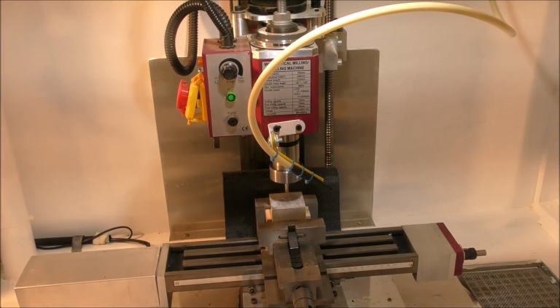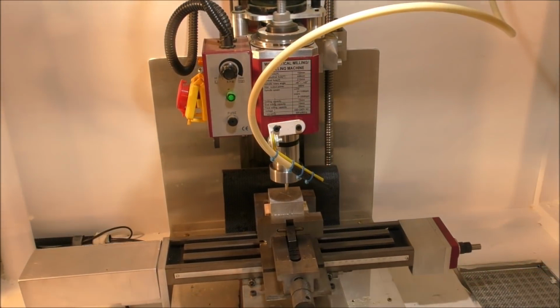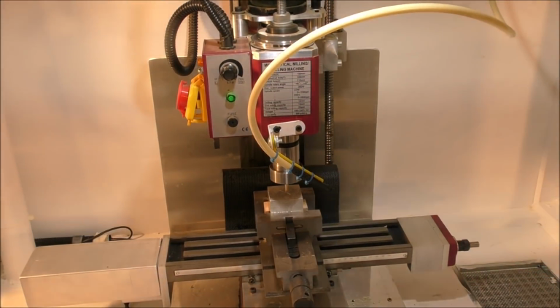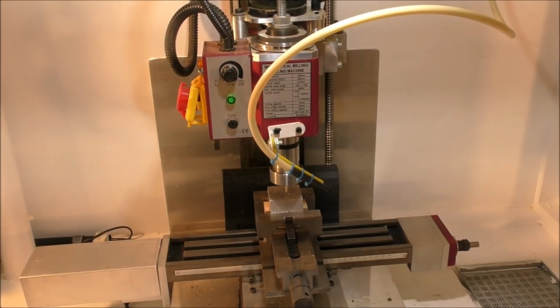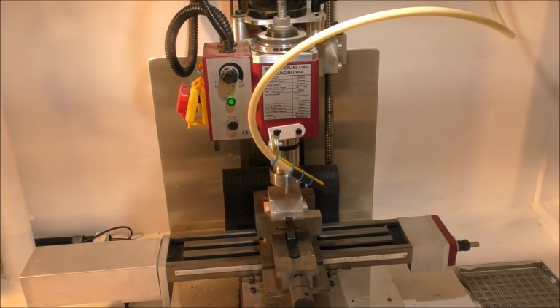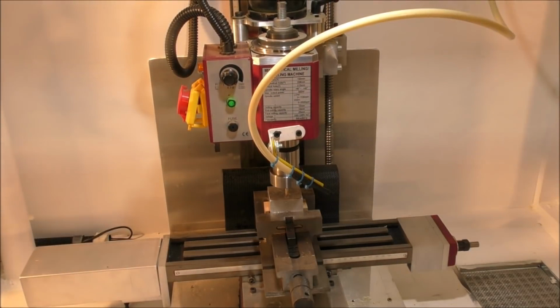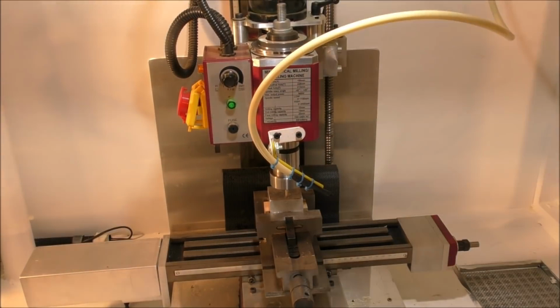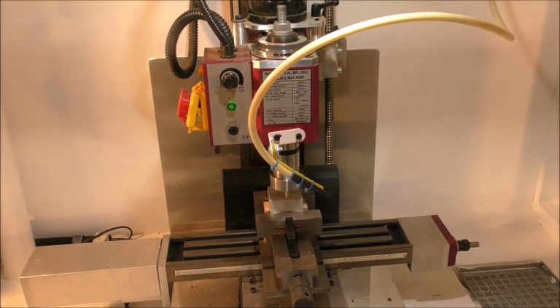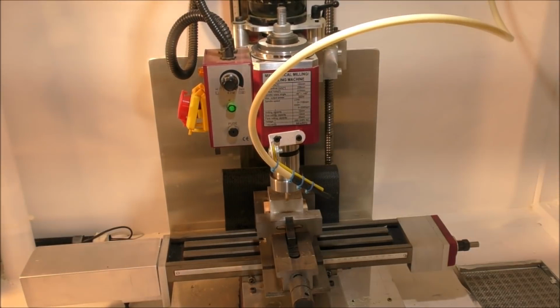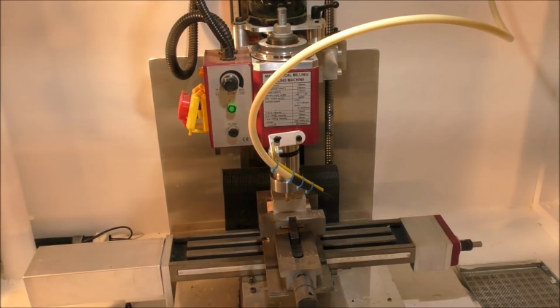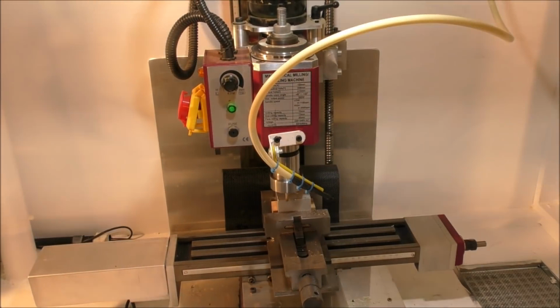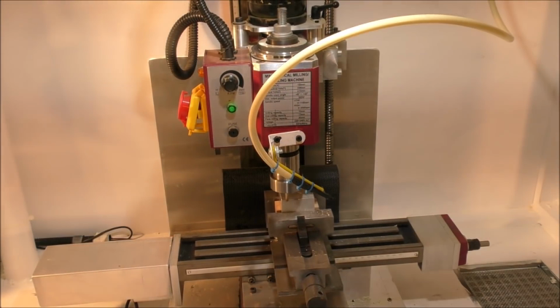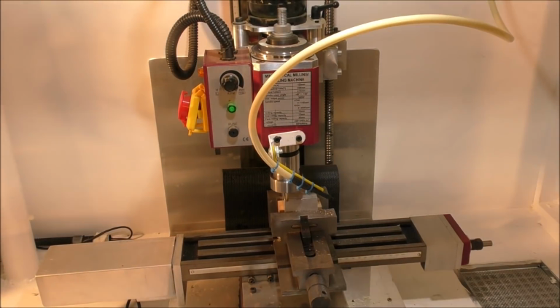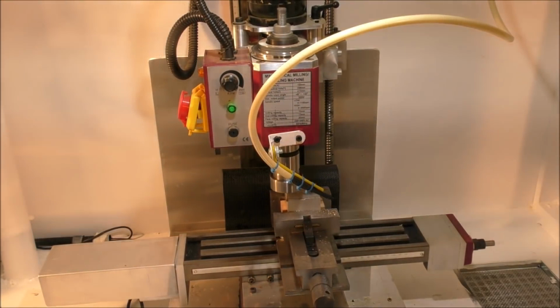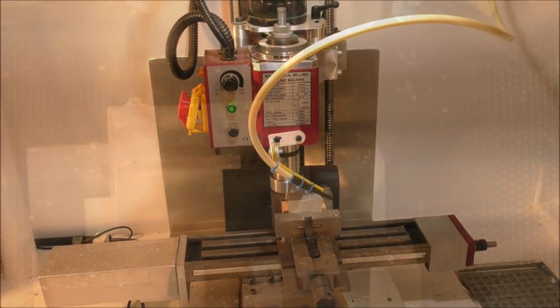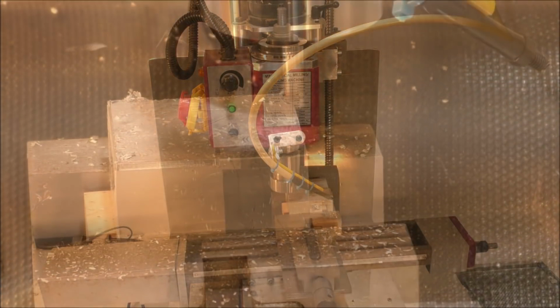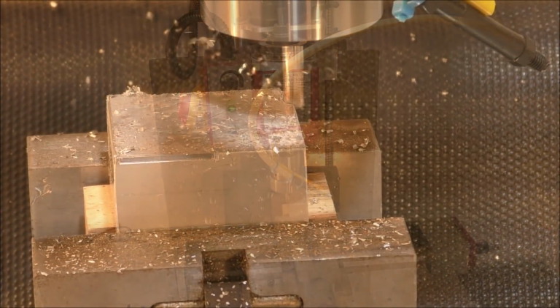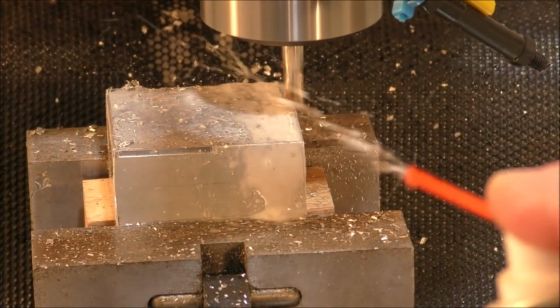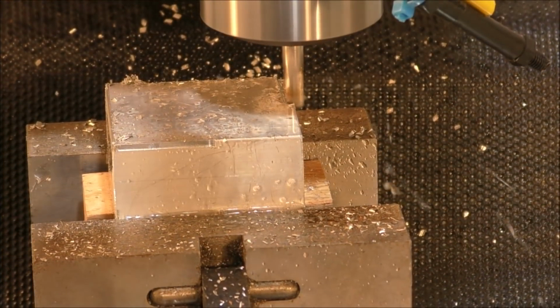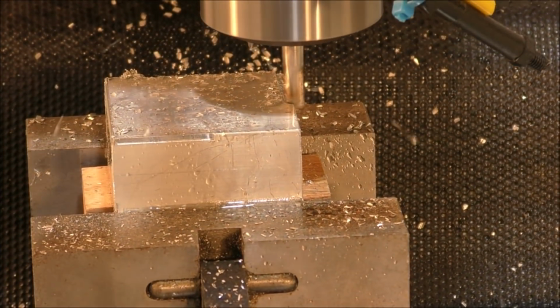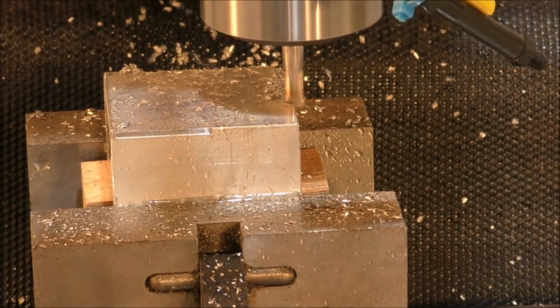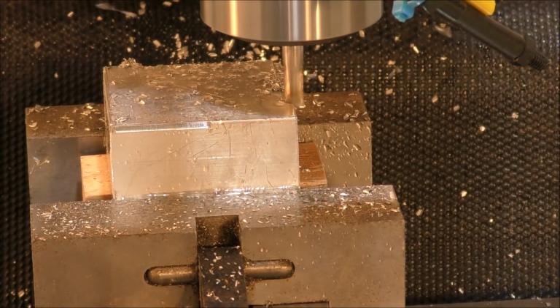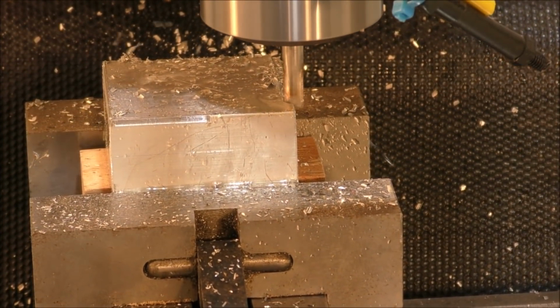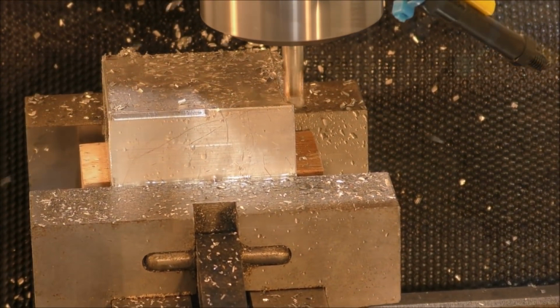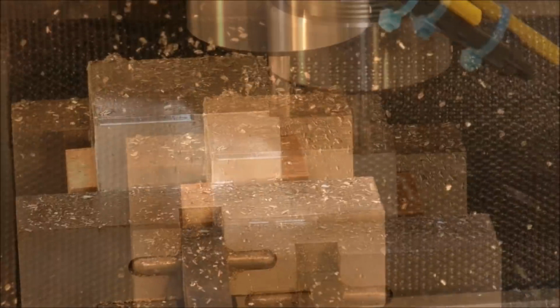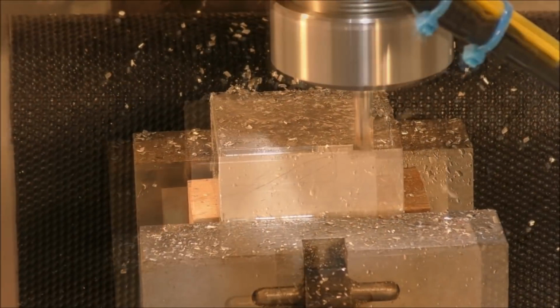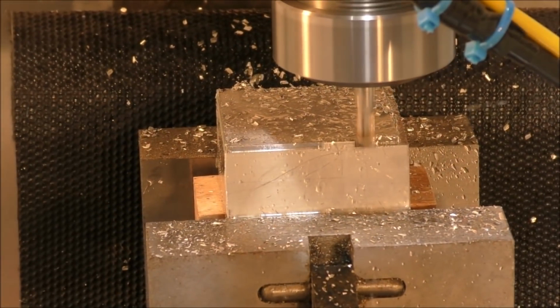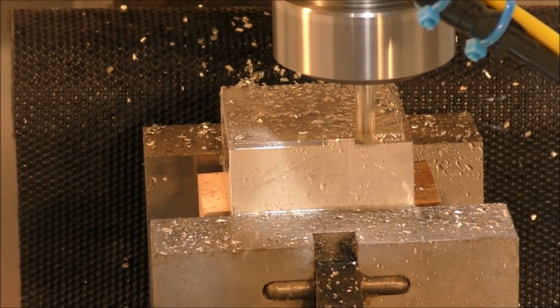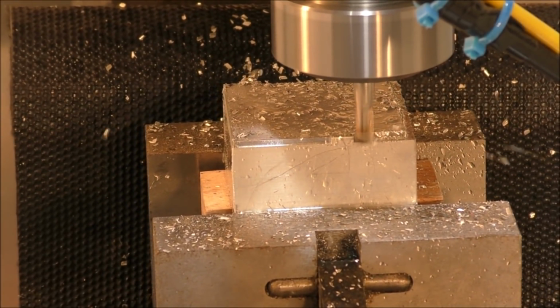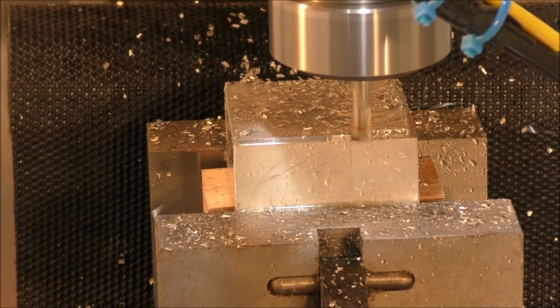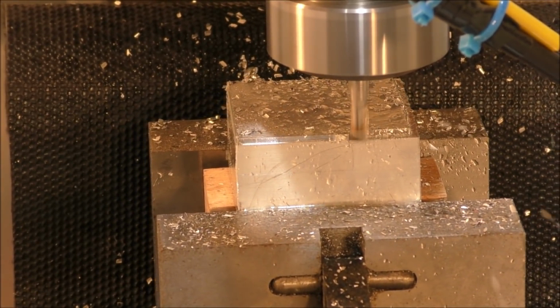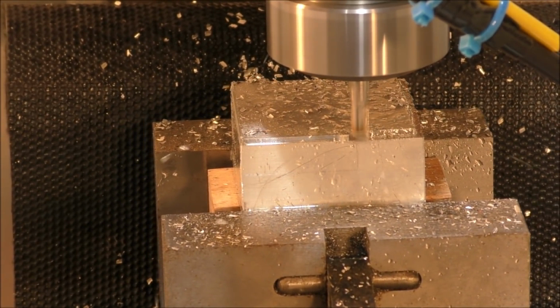Really it's just a test piece — it's a teddy bear's face actually. It's 14 millimeters in depth and so I'm trying different speeds and feeds here.